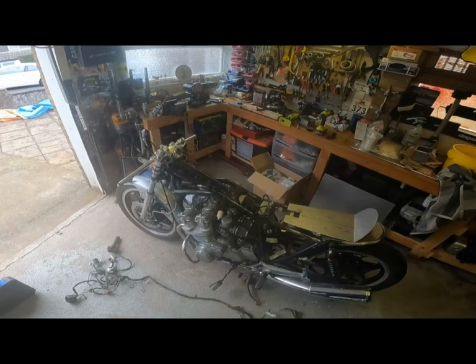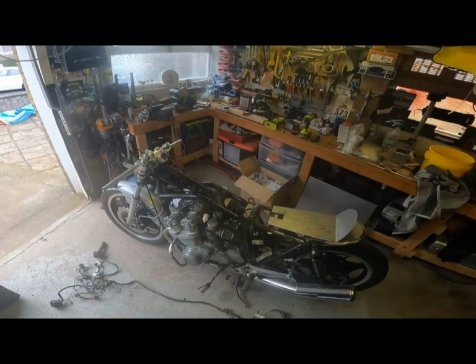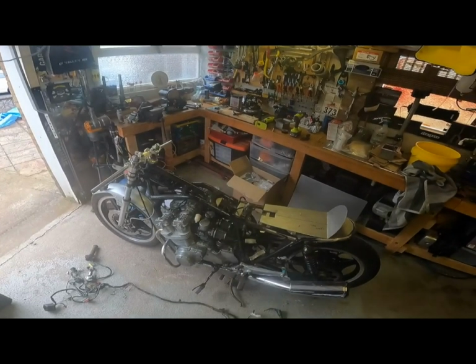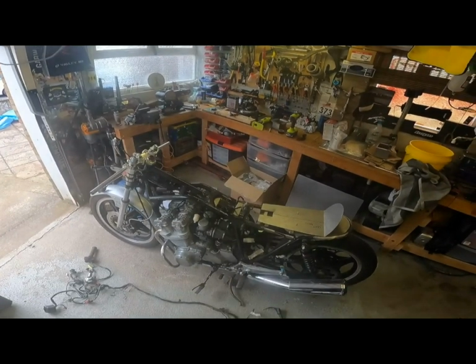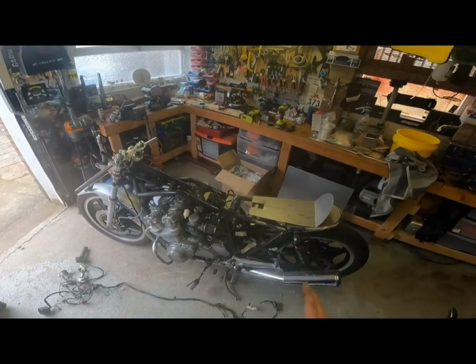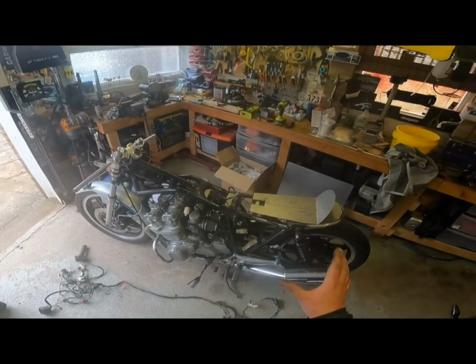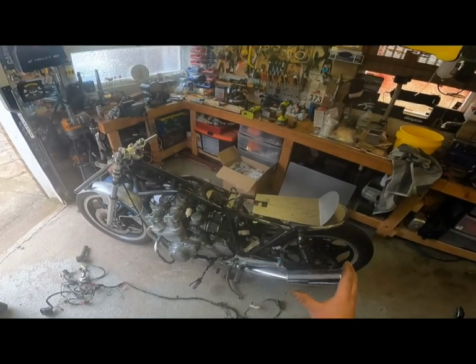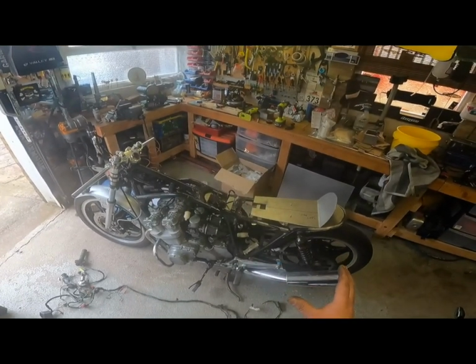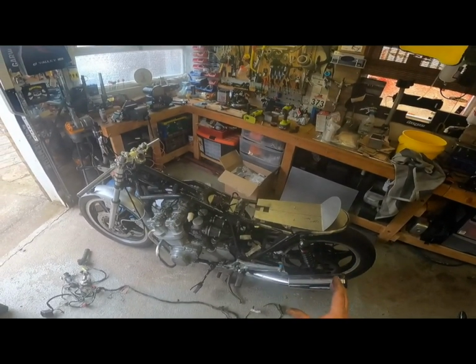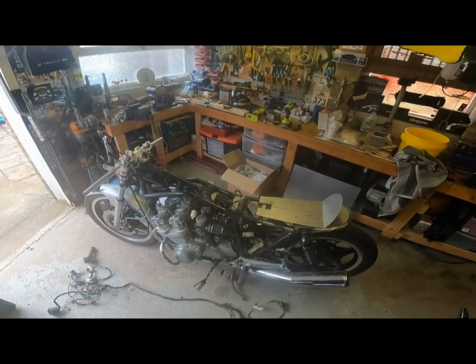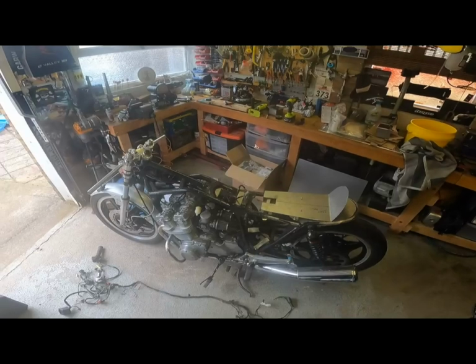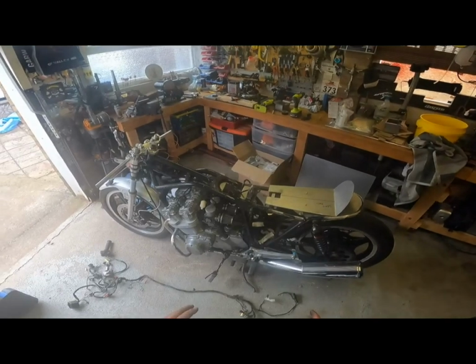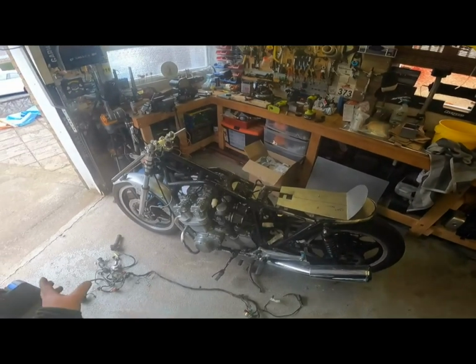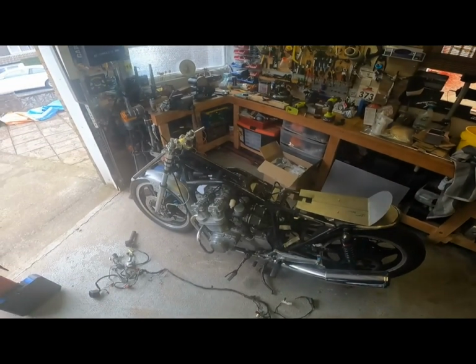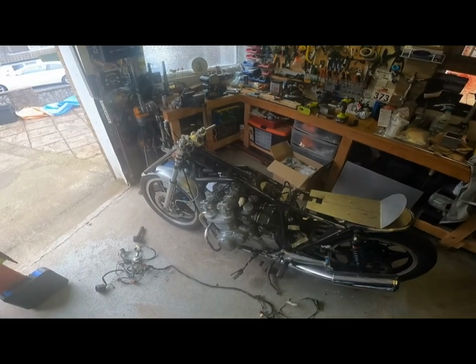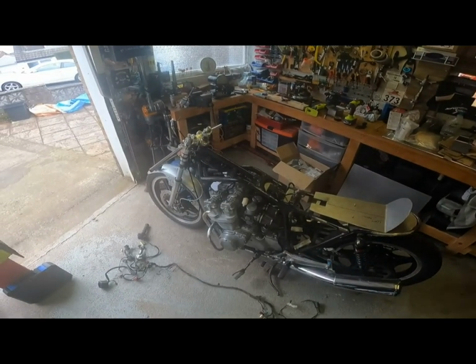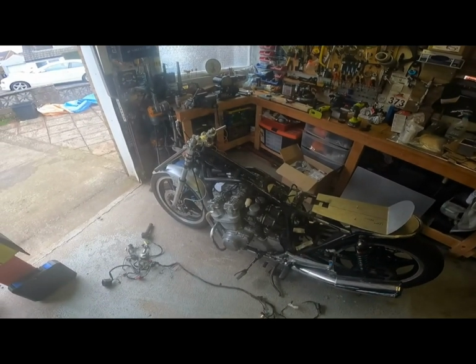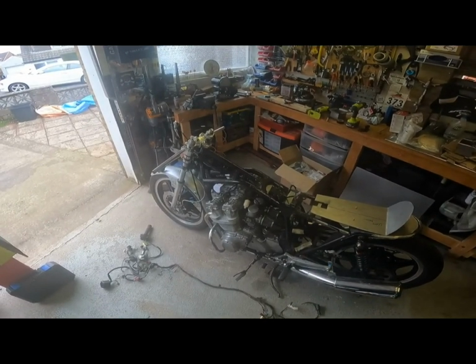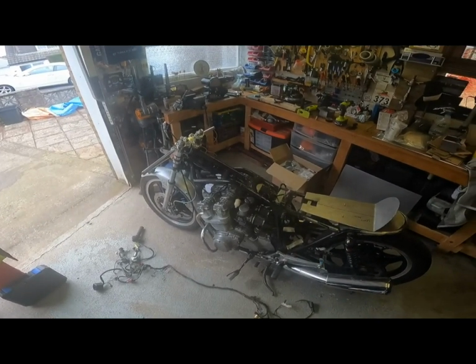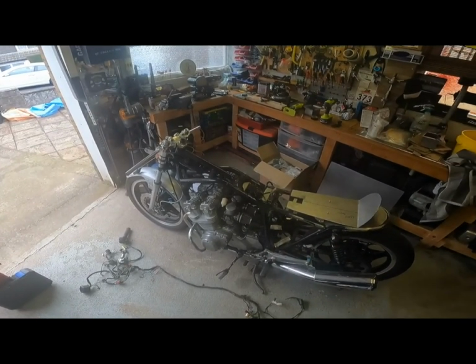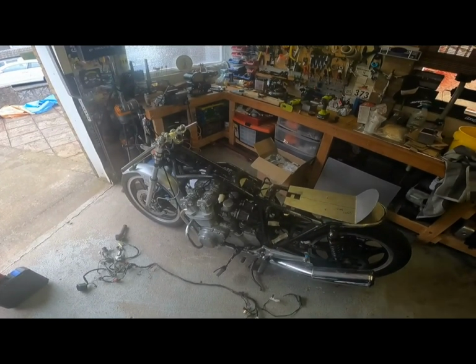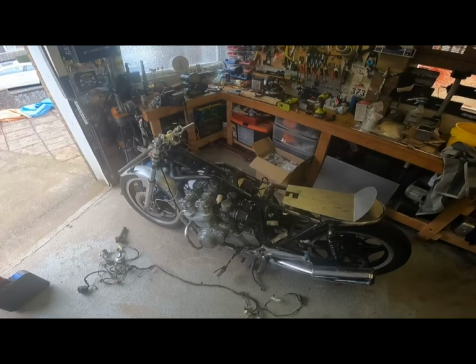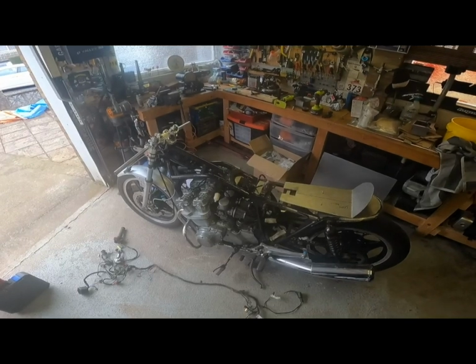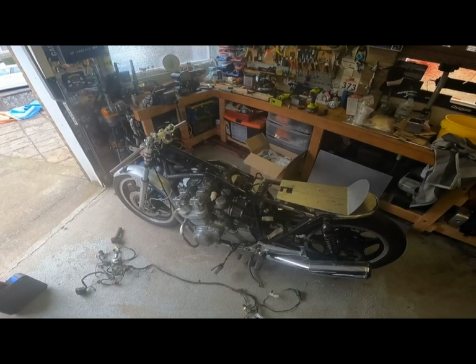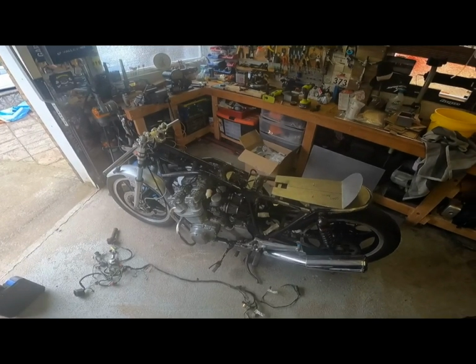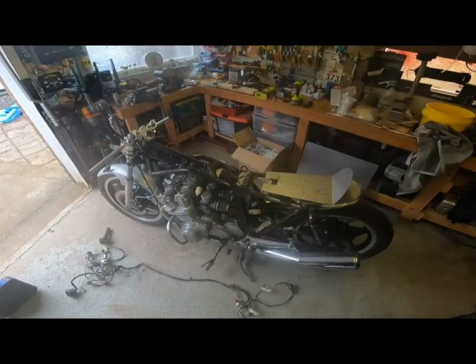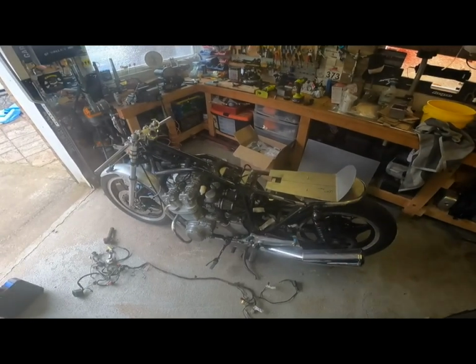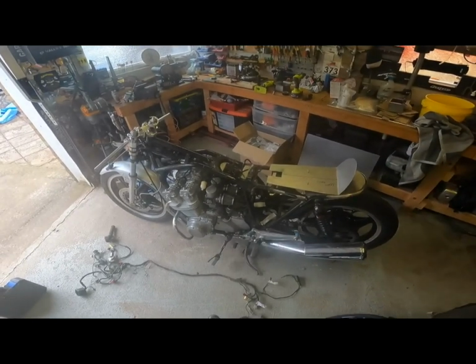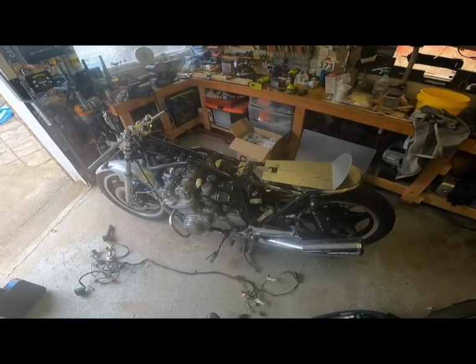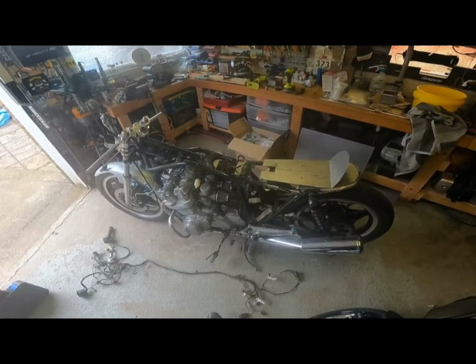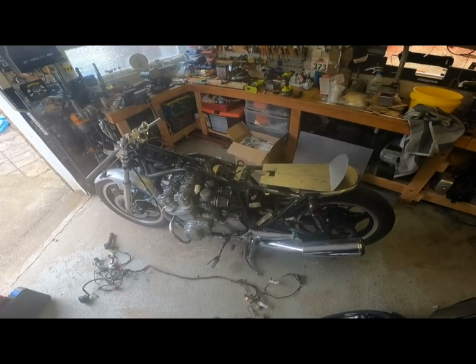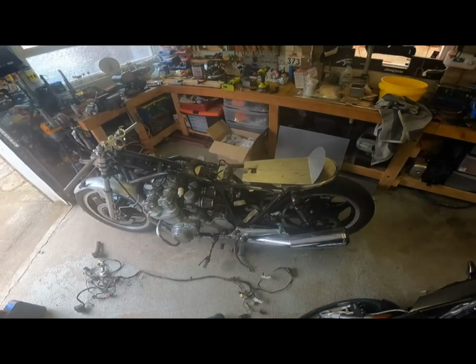Coming along nicely. I'm happy now — just need to sort that seat pan out, get it all welded up. But I need to get the bike up to a friend's location to do the welding. Until next time, cheers.